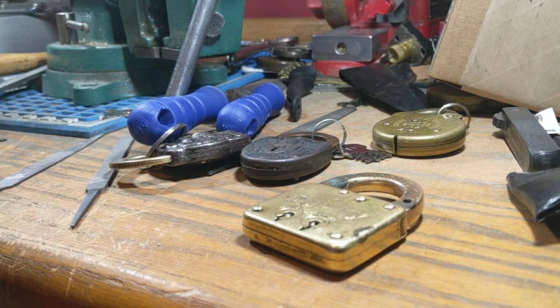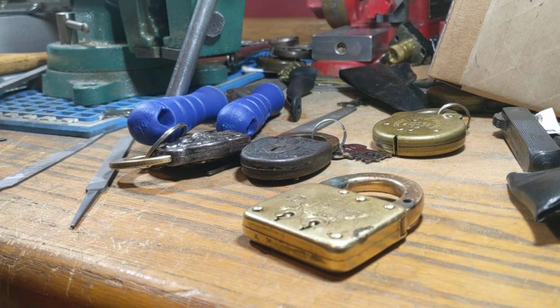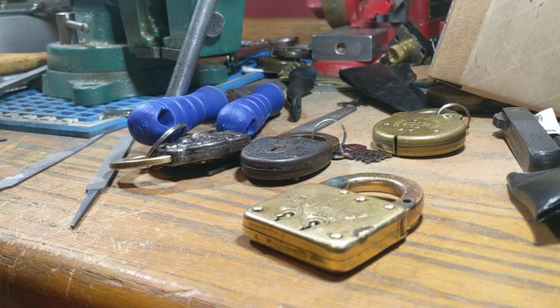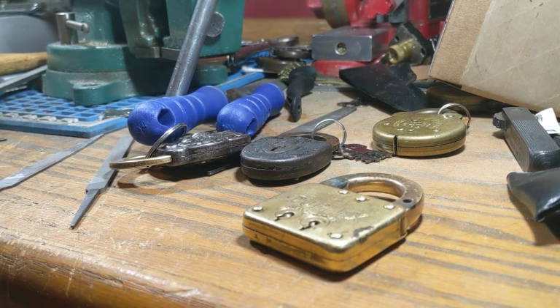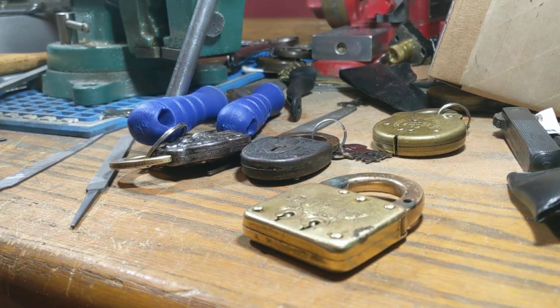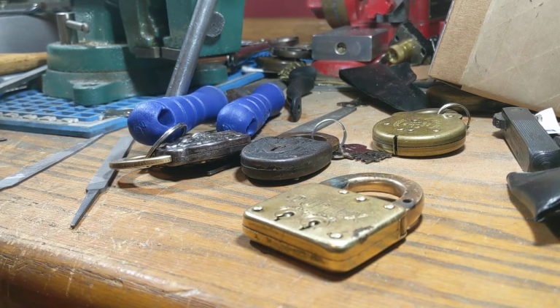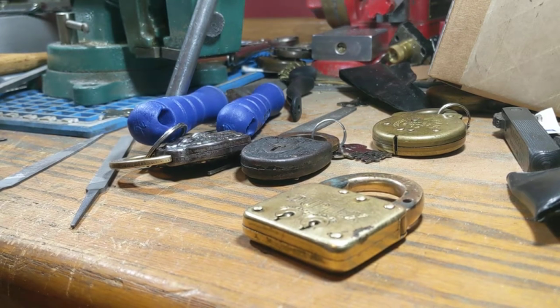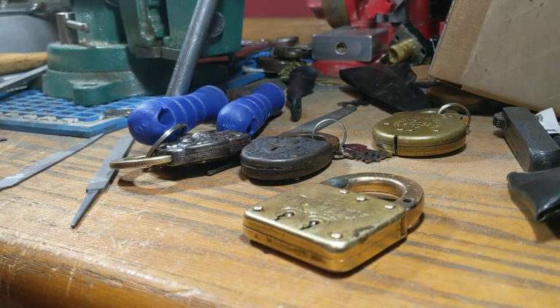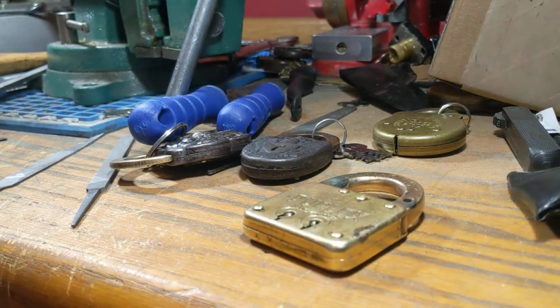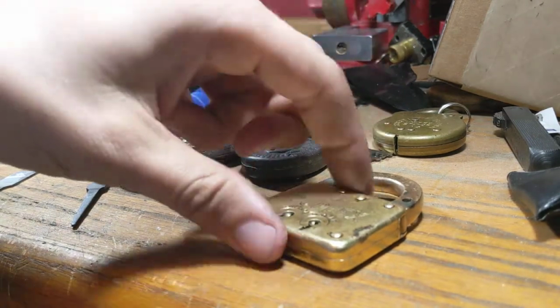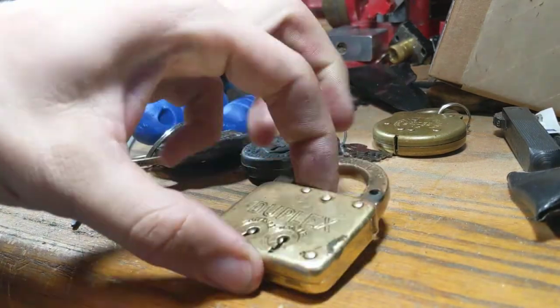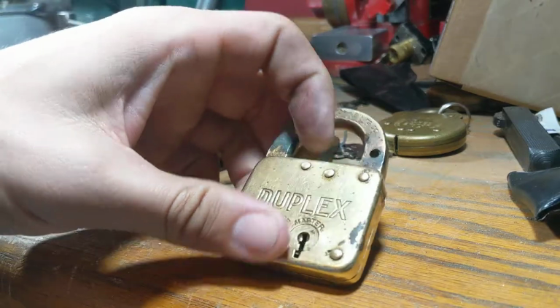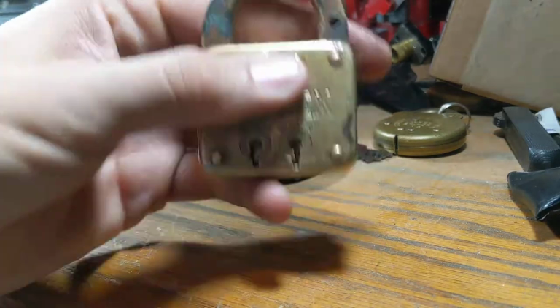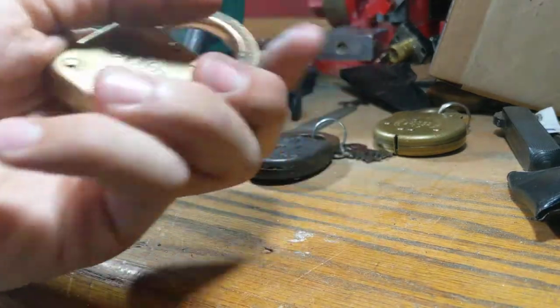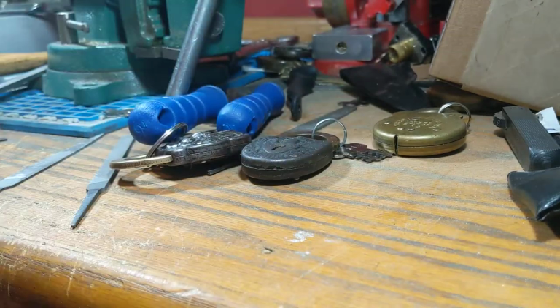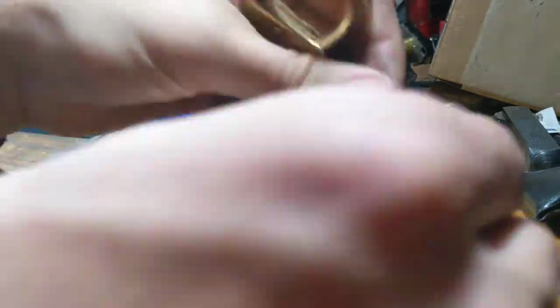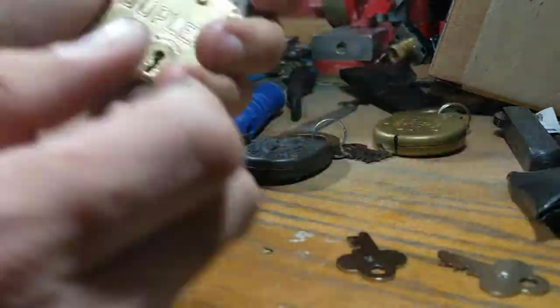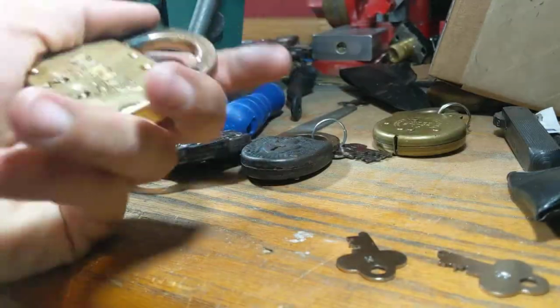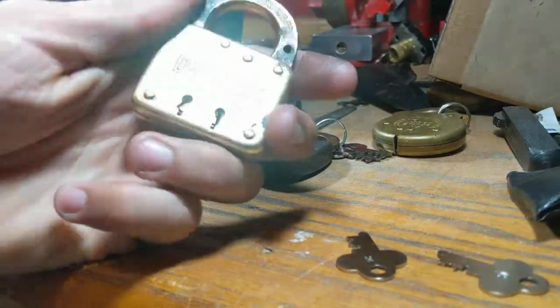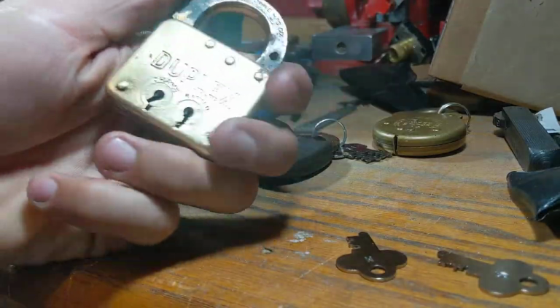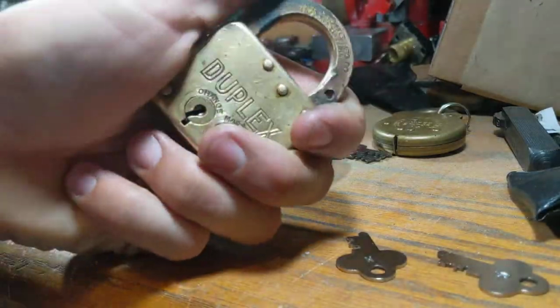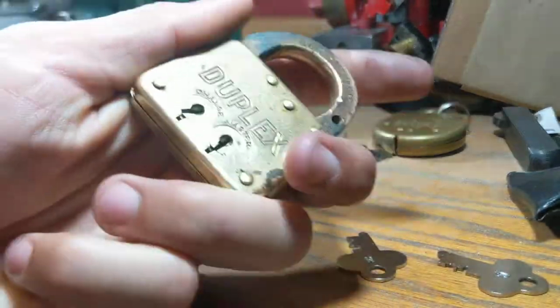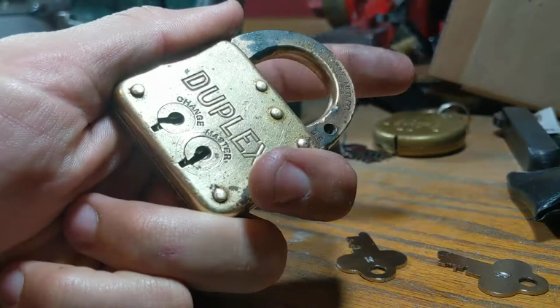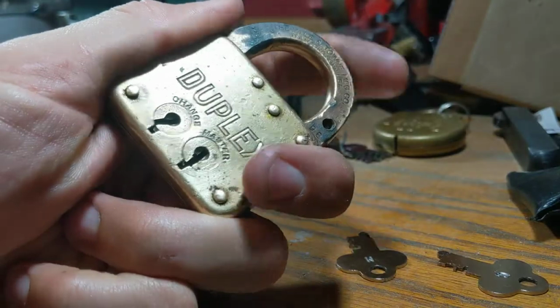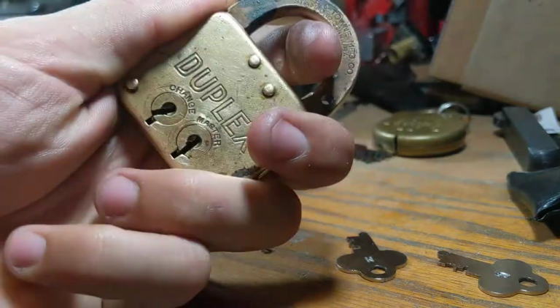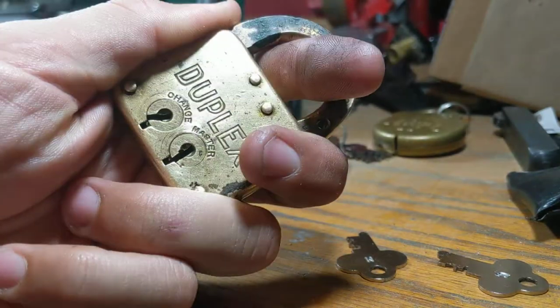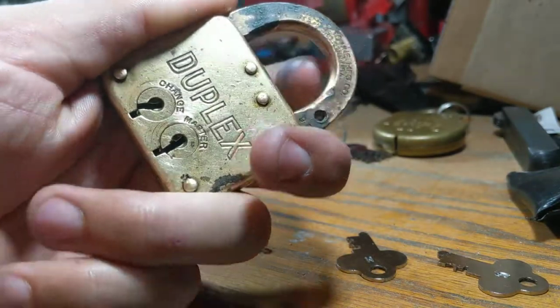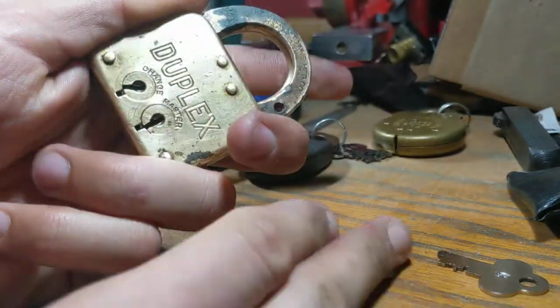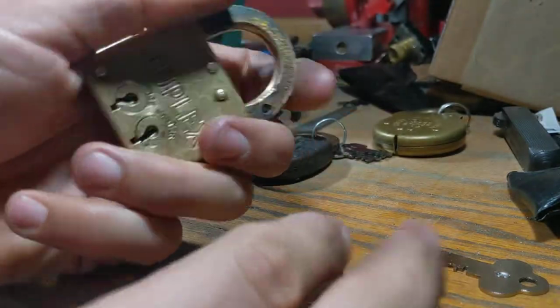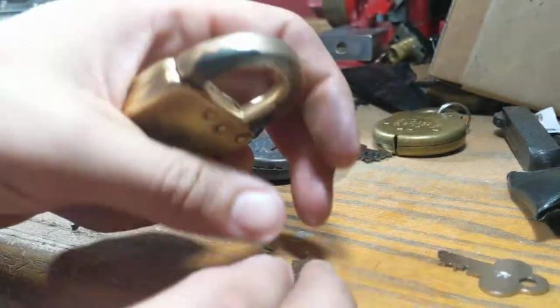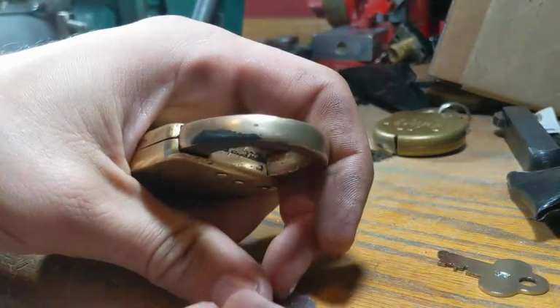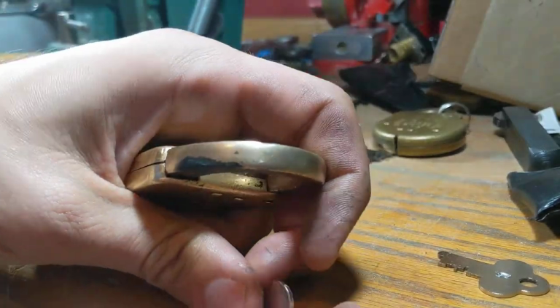Proof of function video for Yale duplex padlock. It is currently locked, won't open — master key.